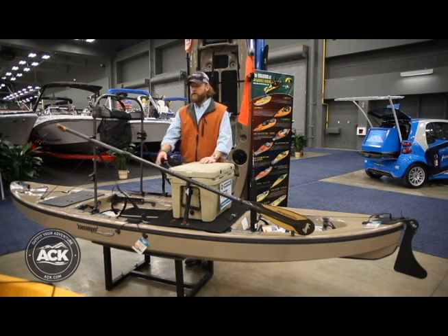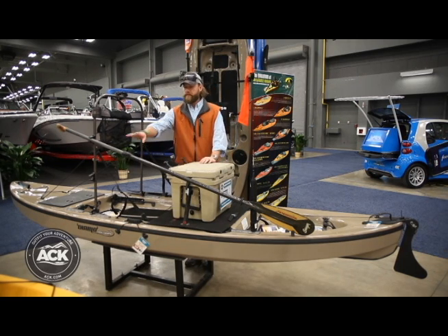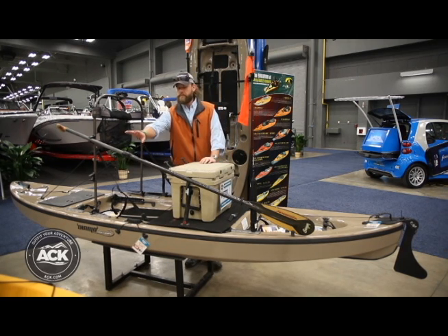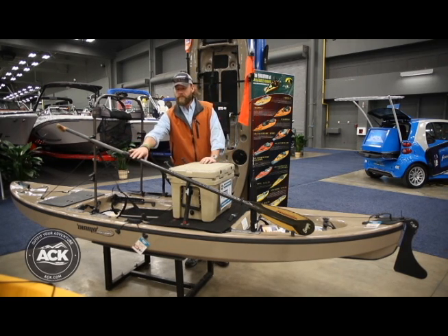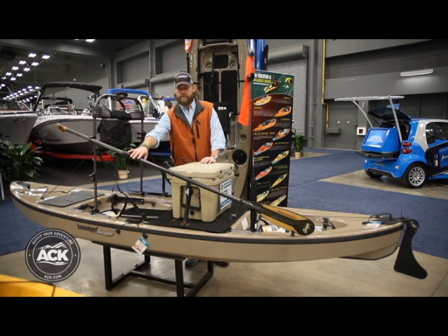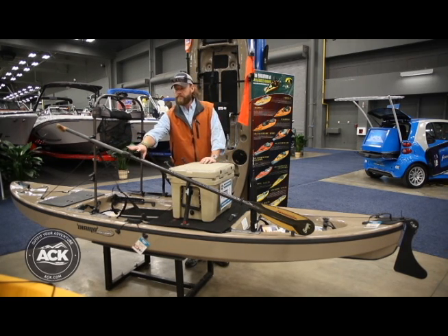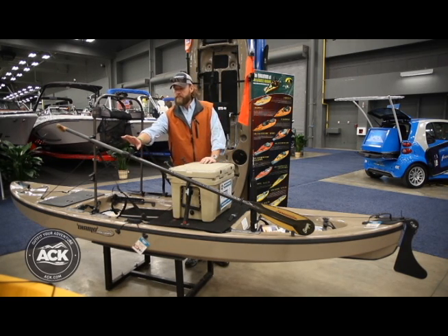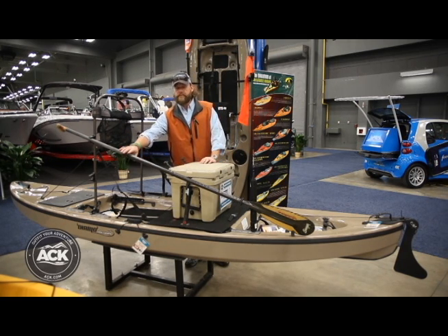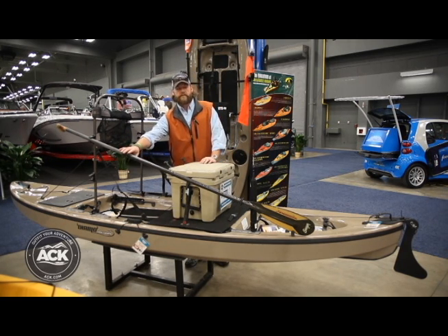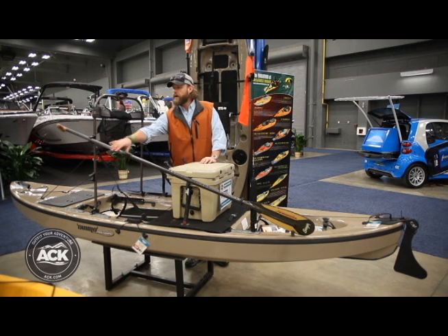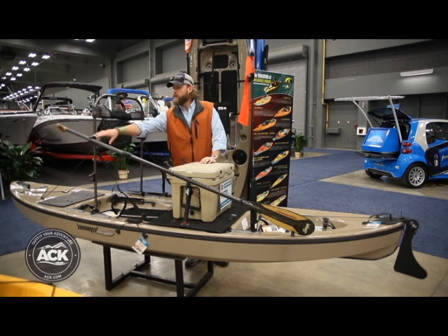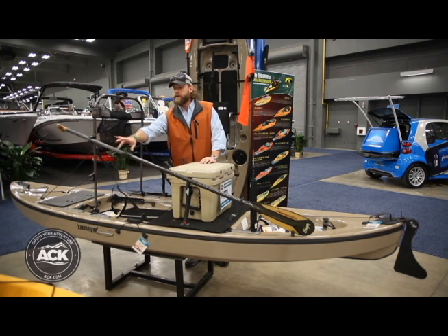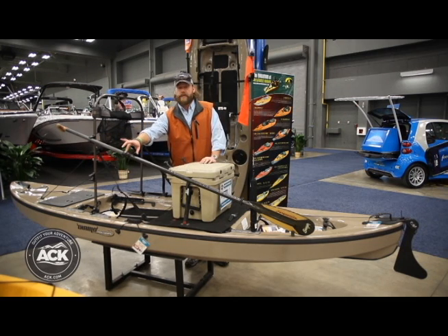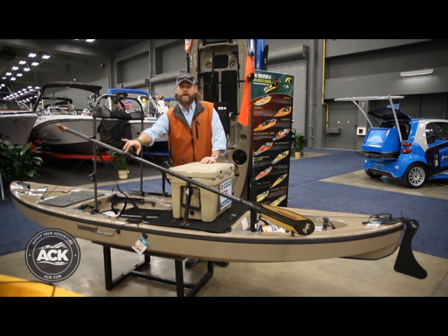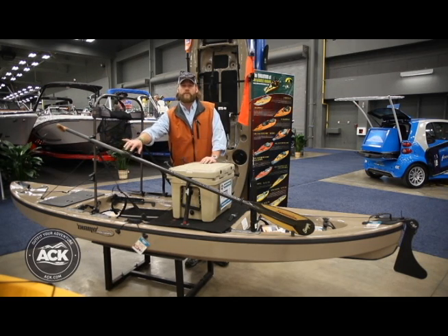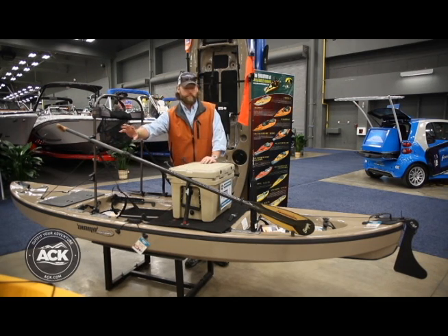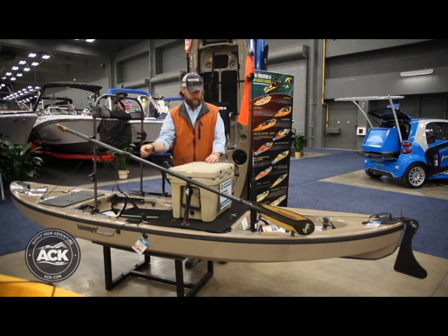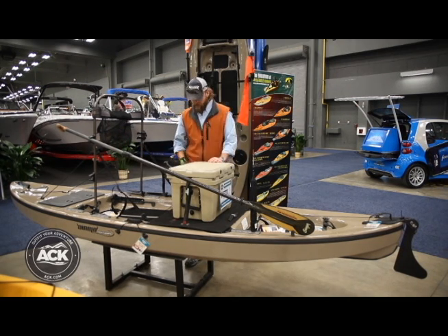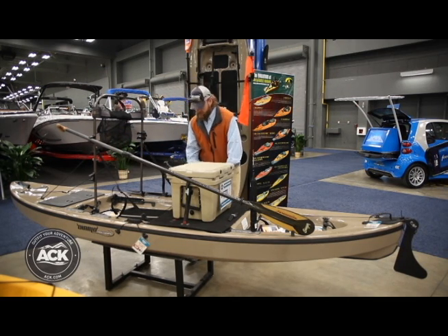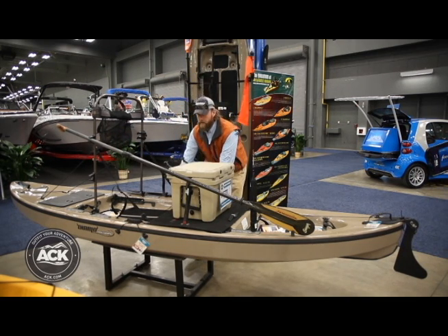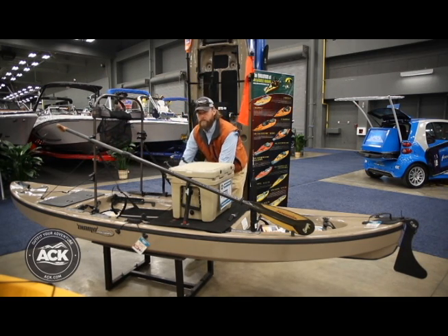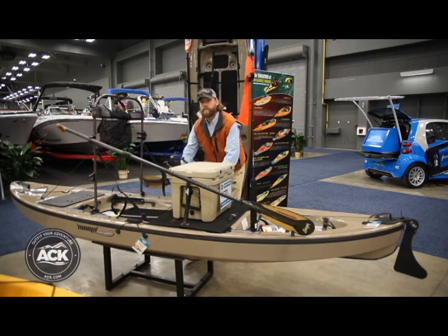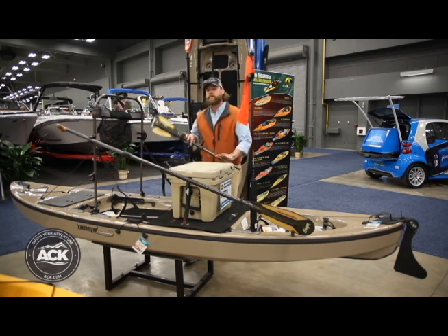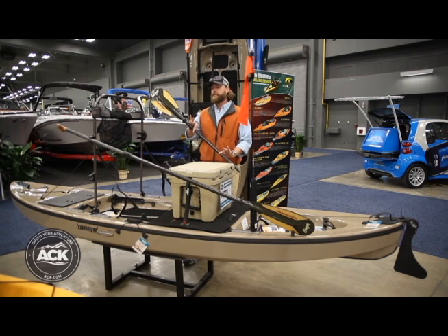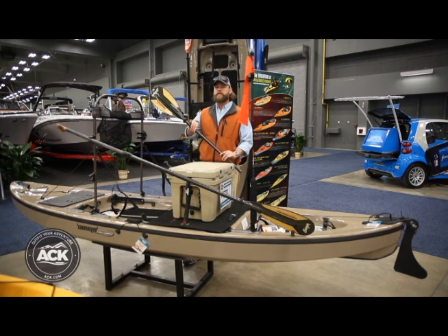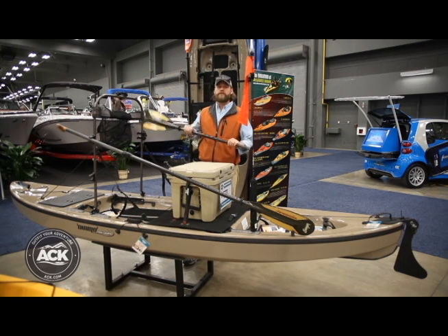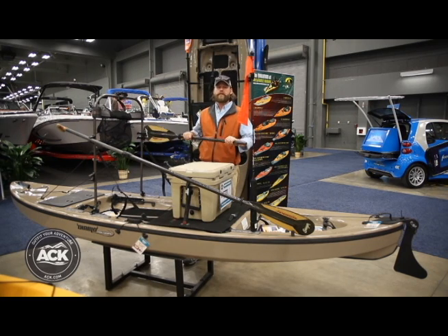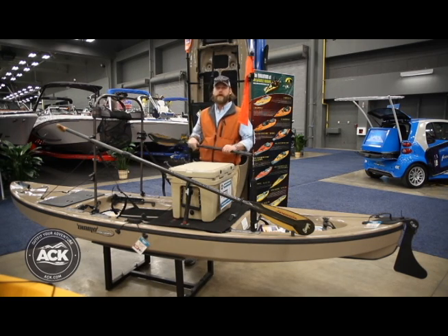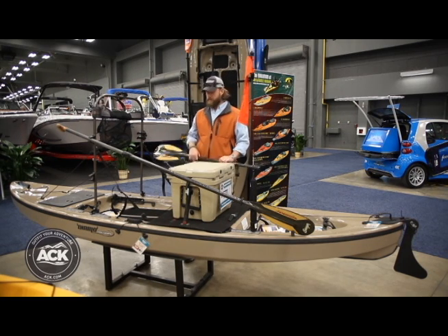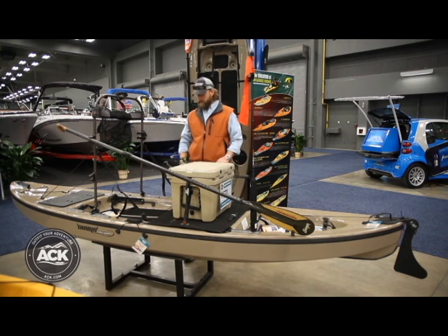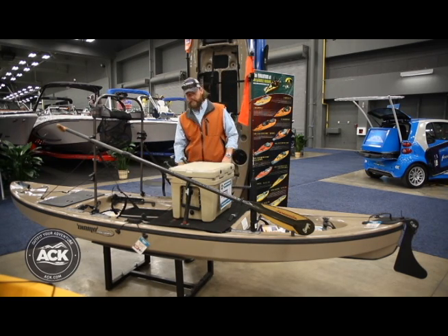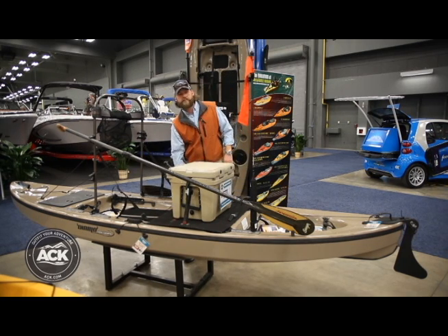We've got the Sawyer Versa Paddle. This will extend all the way out to a stand-up paddle, or you can put the other end in and turn it into a double-ended kayak paddle for ultimate versatility.